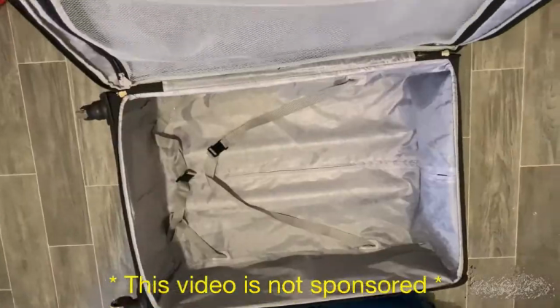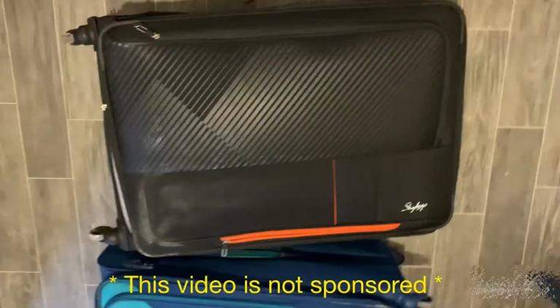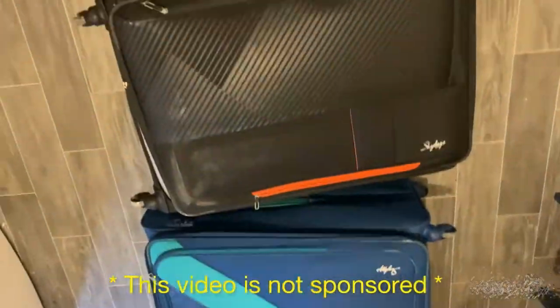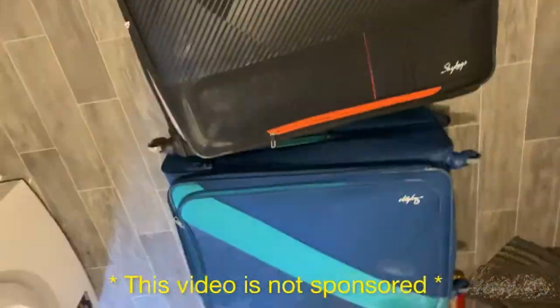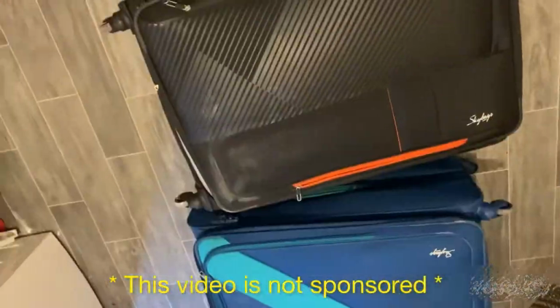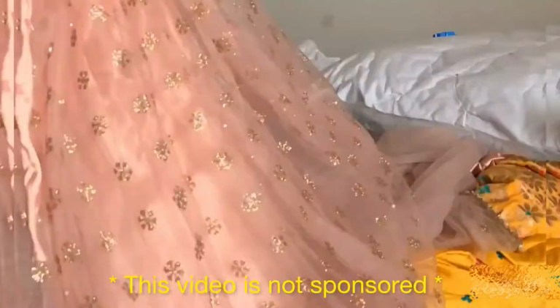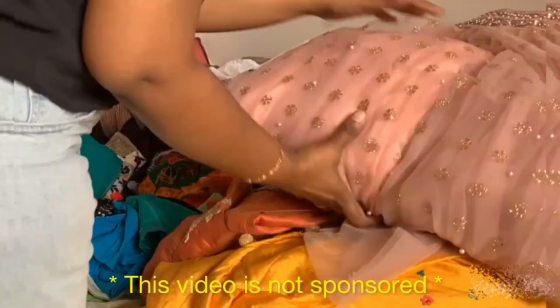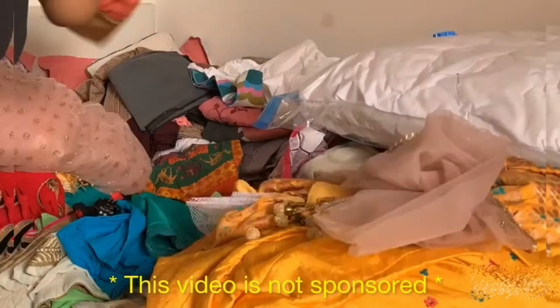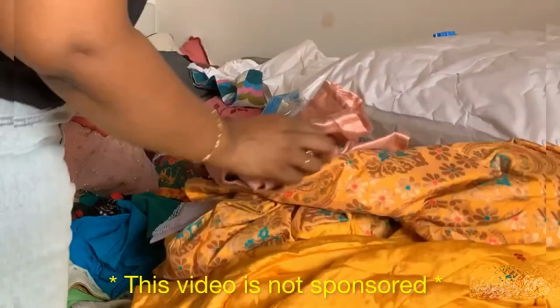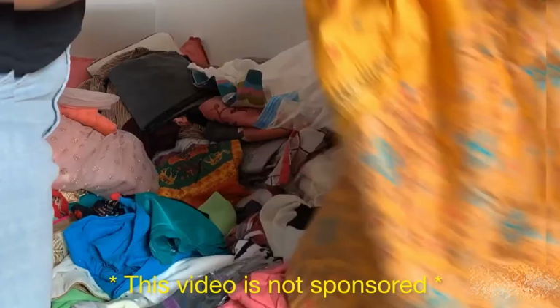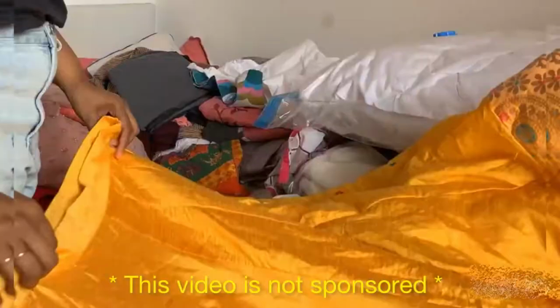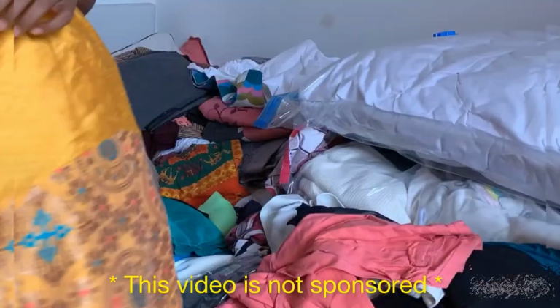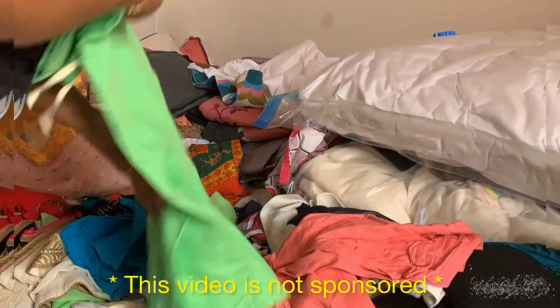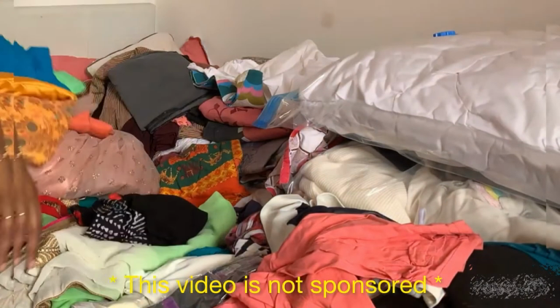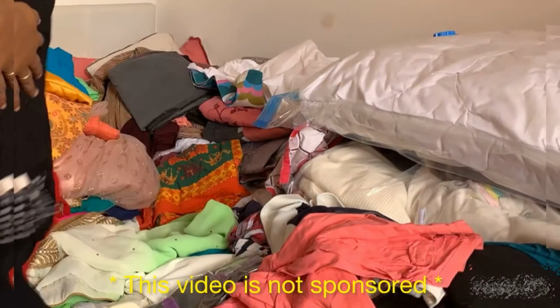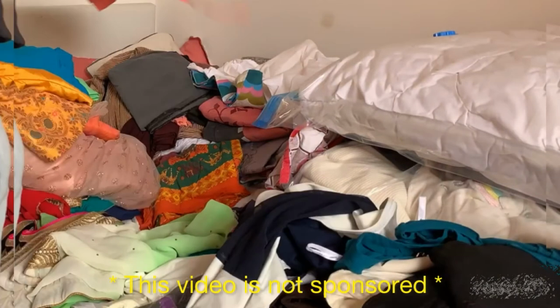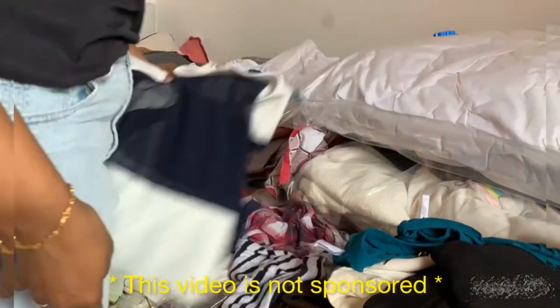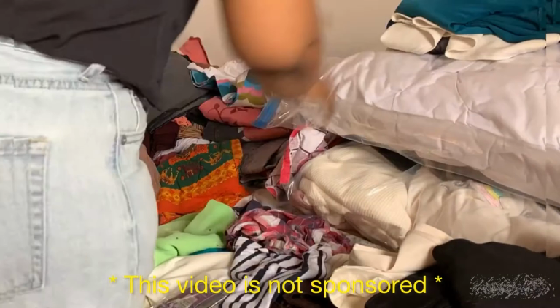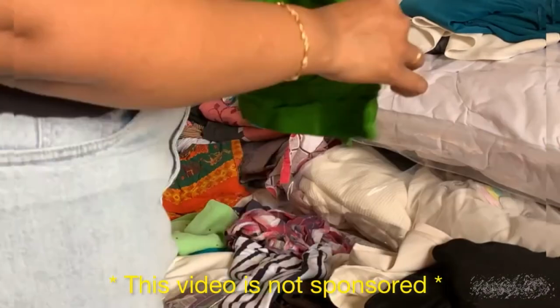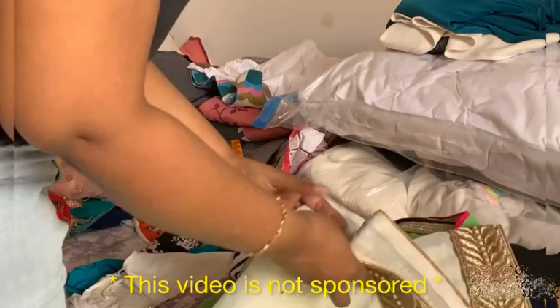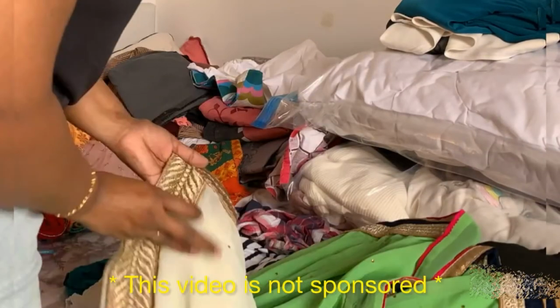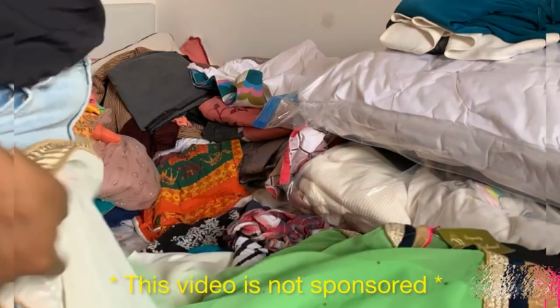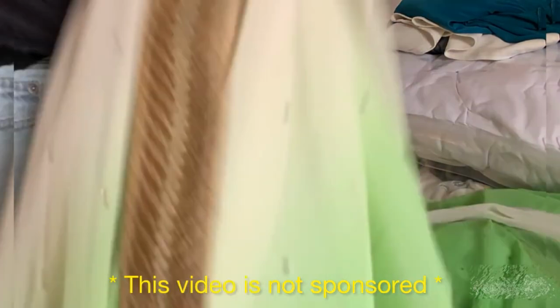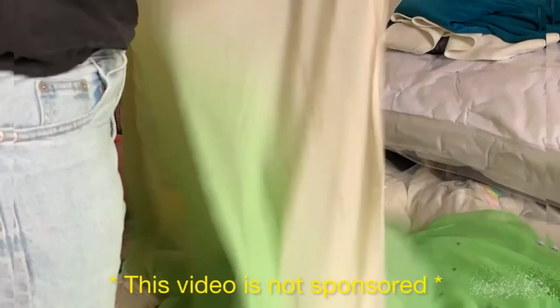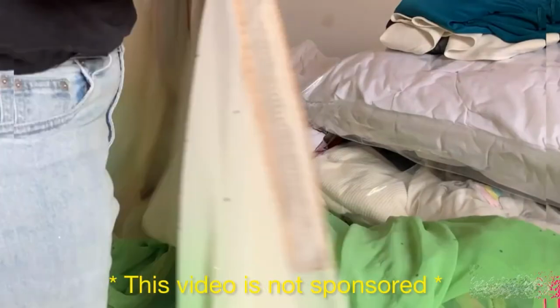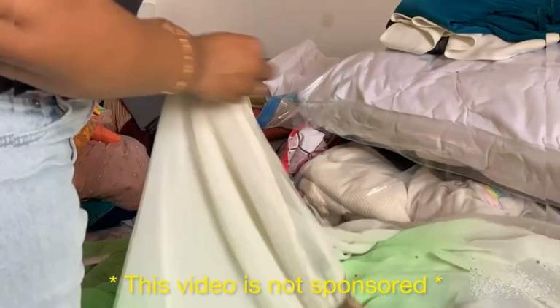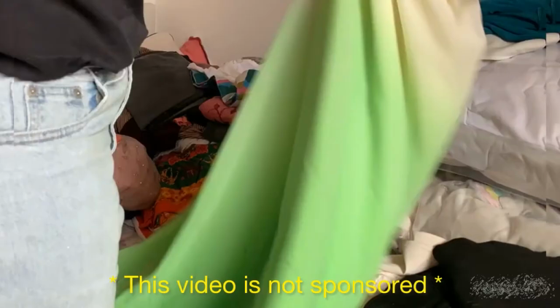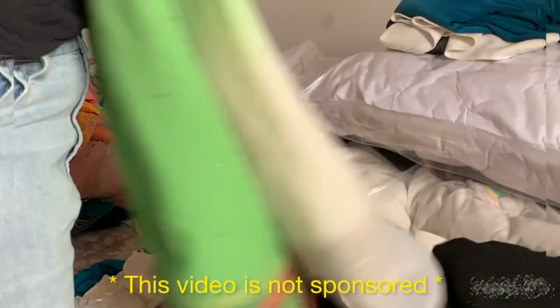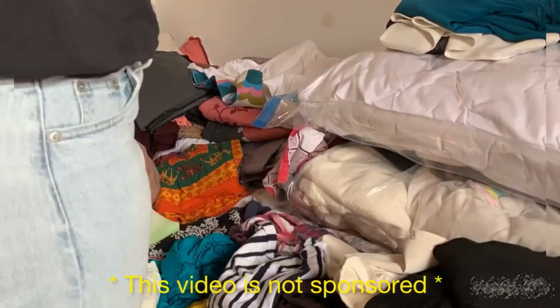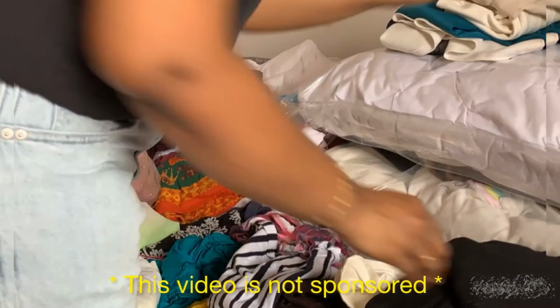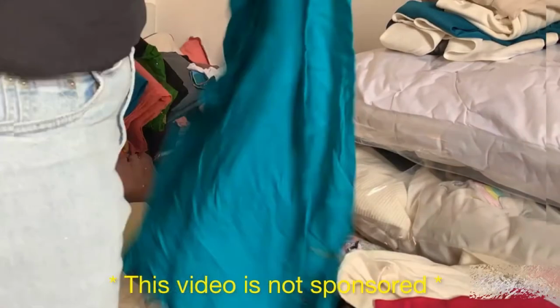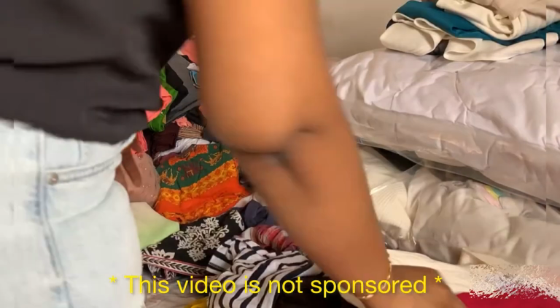These are all my traditional clothes which have been lying around in my suitcases for a while and I haven't used them recently. I'm going to put them in the bags as well so that I can take them out only when I want to use them.